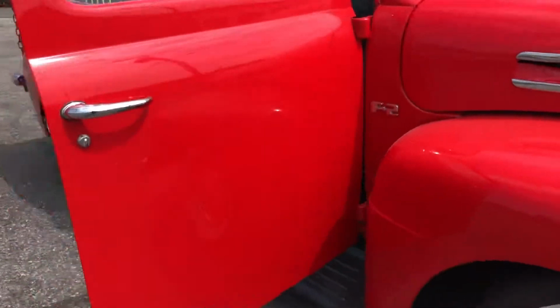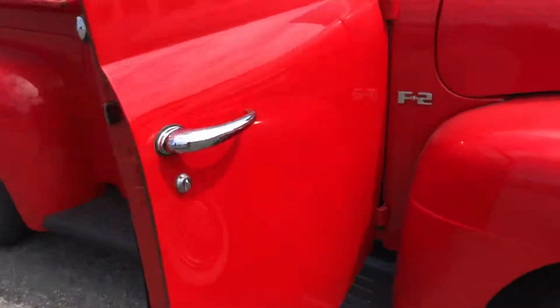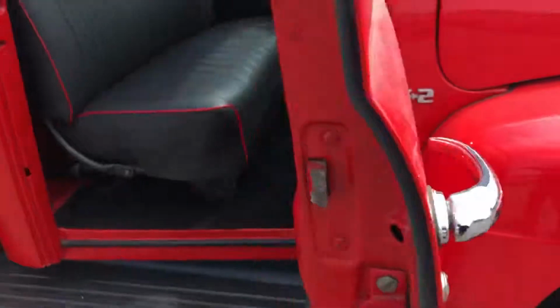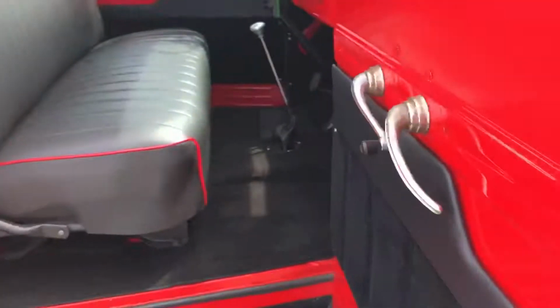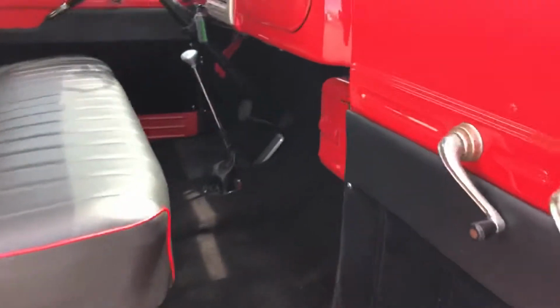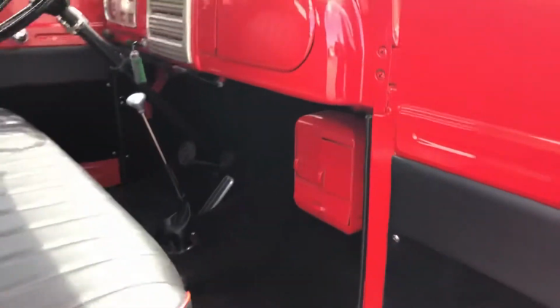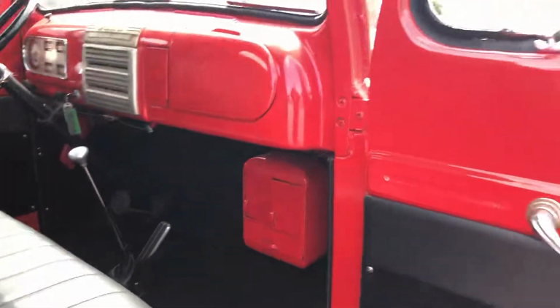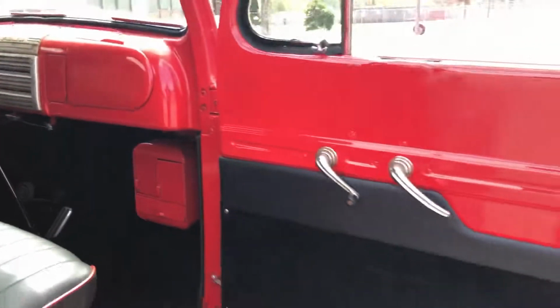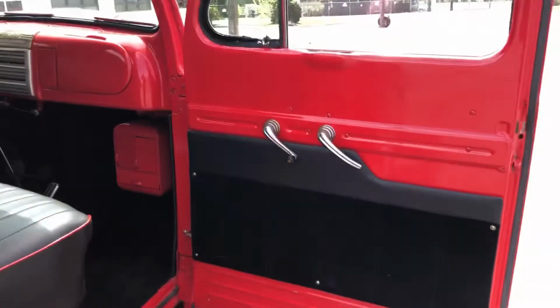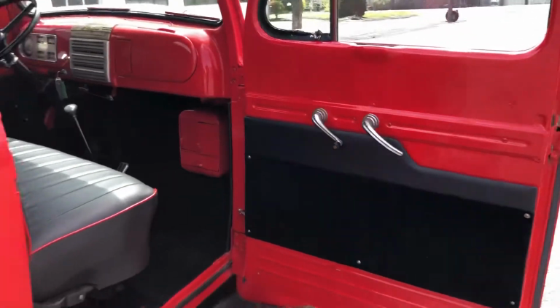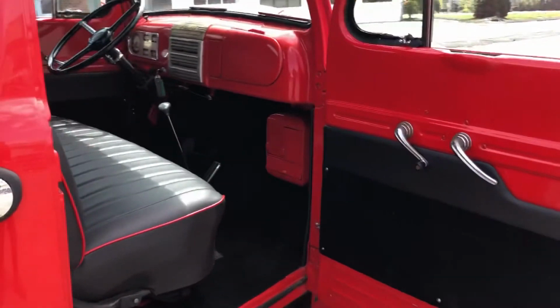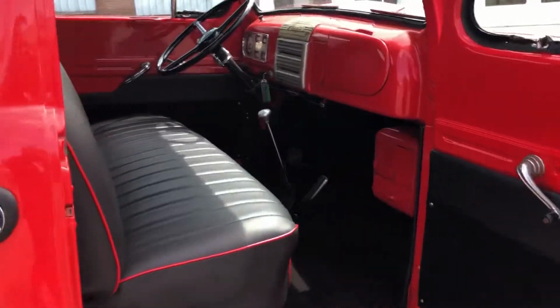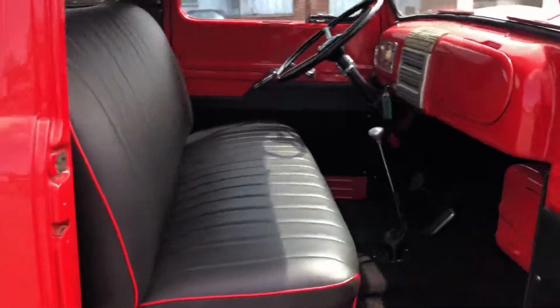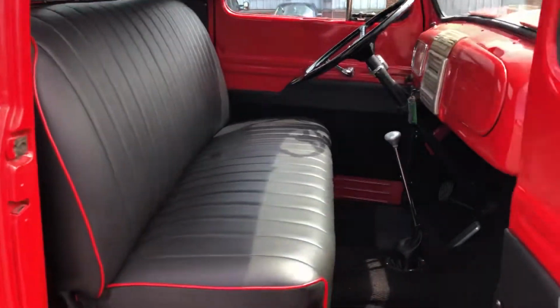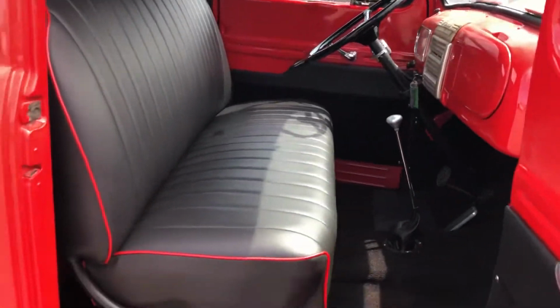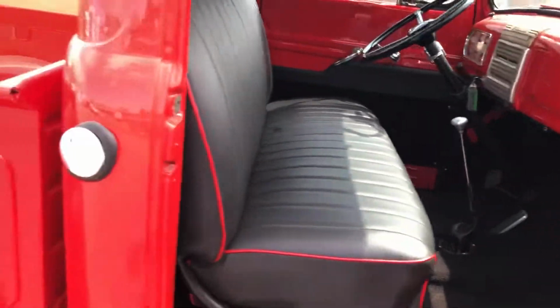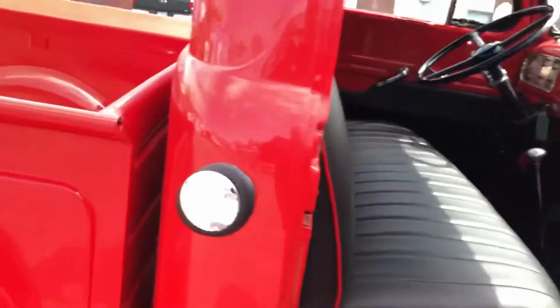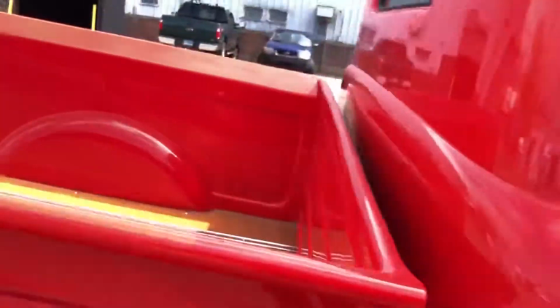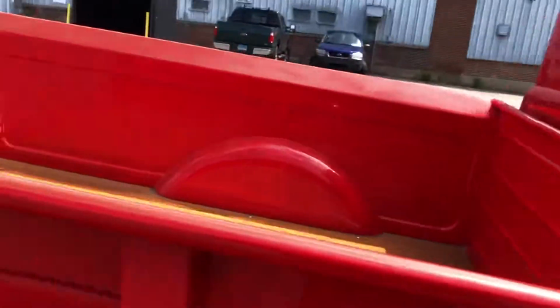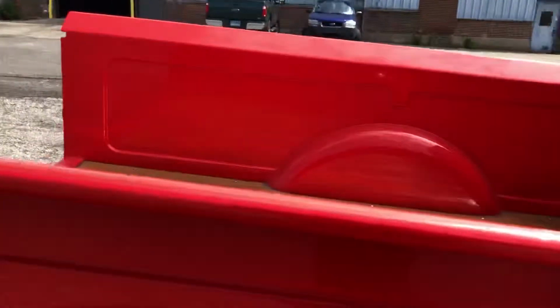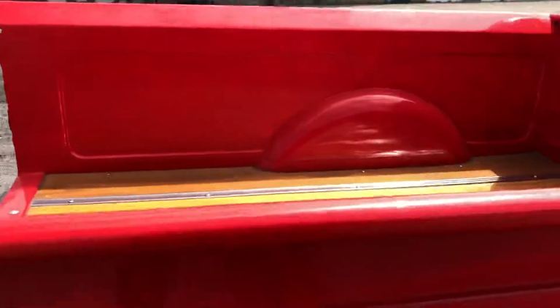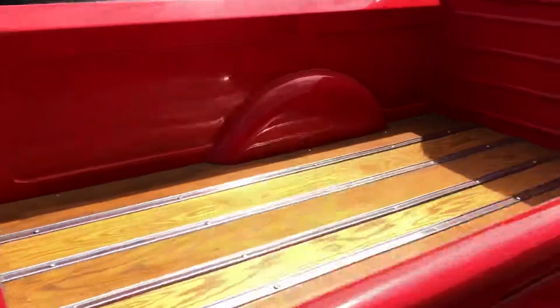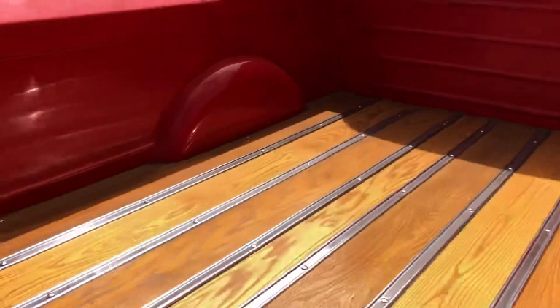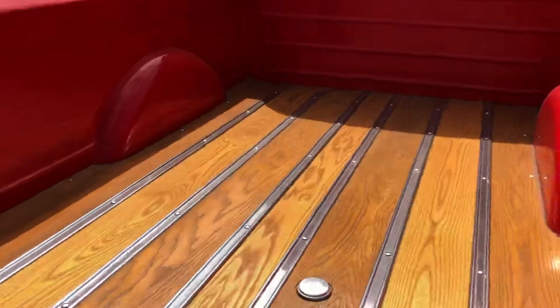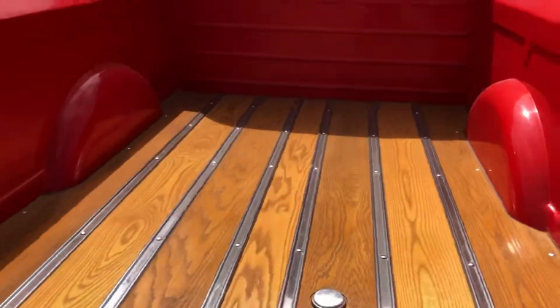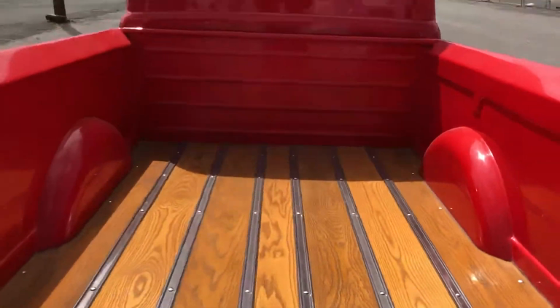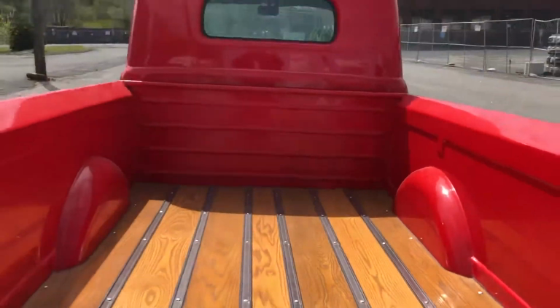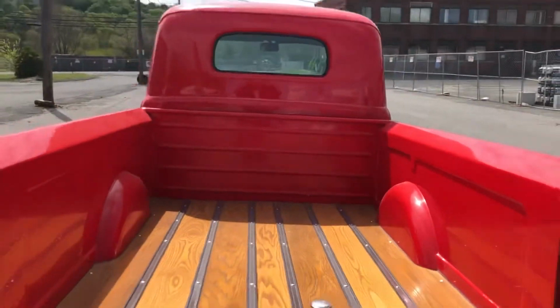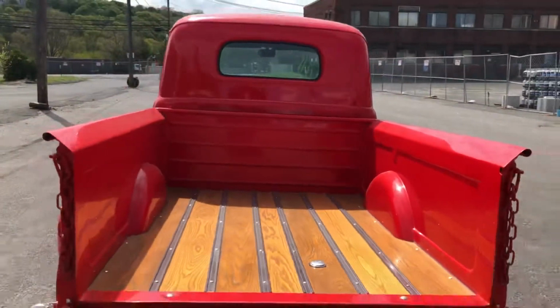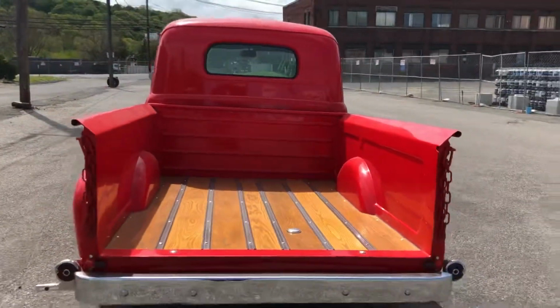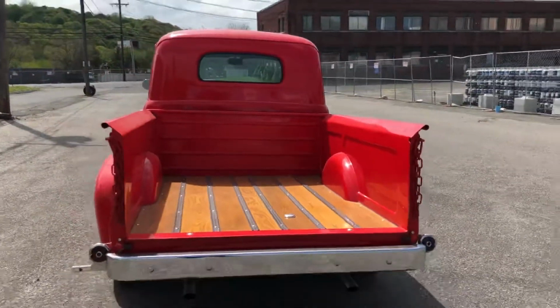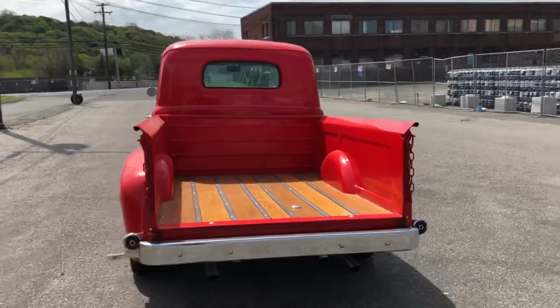Get a shot of this interior. Just a nice truck, man. This would be perfect for somebody's business. The wood's gorgeous — everything's gorgeous.